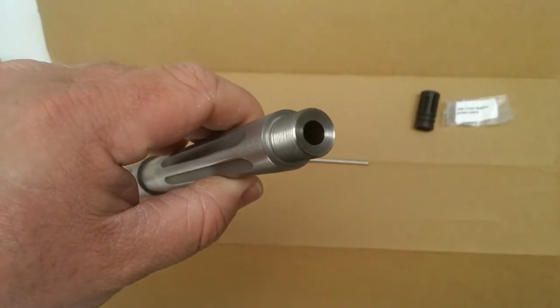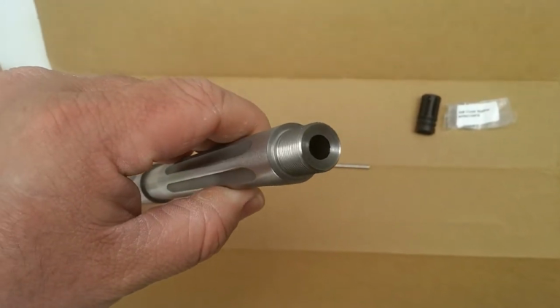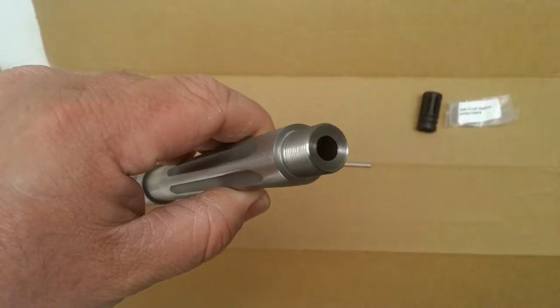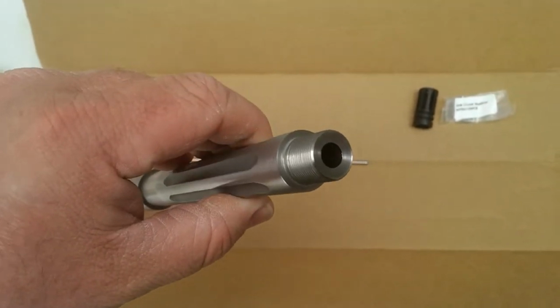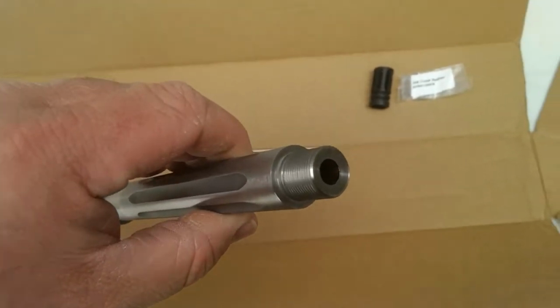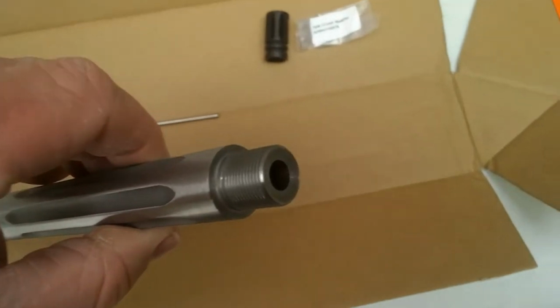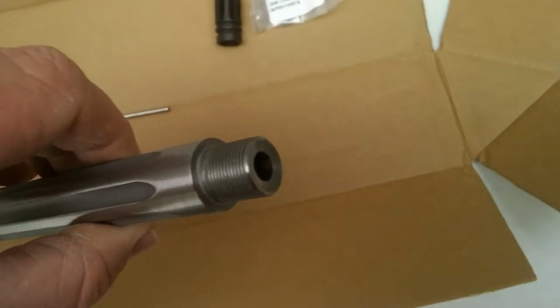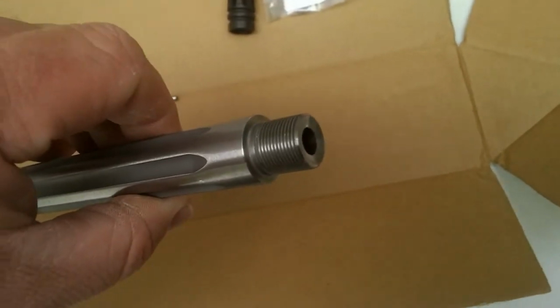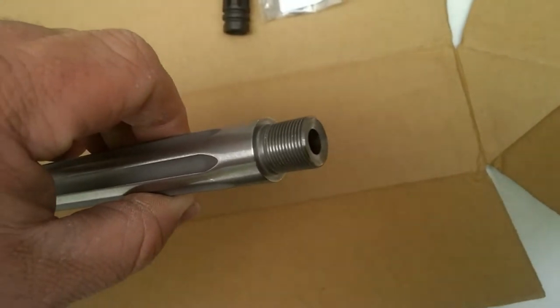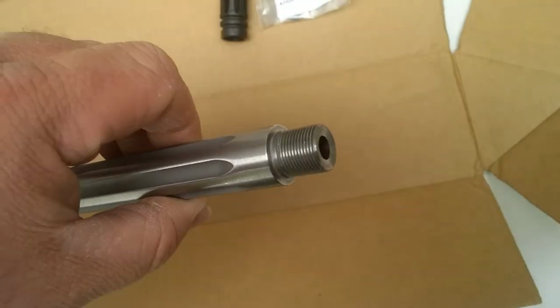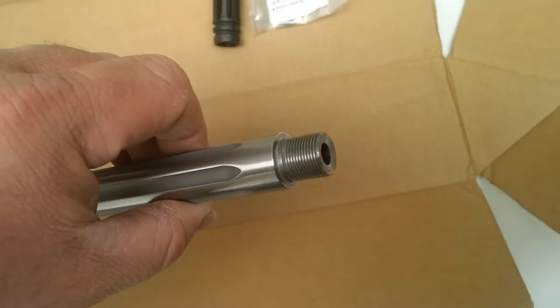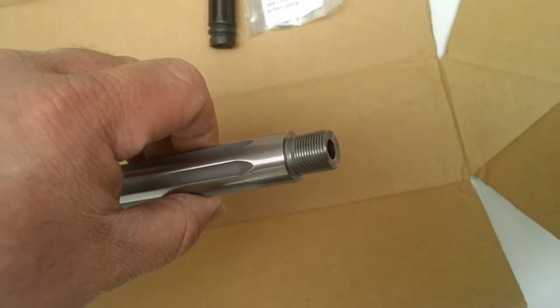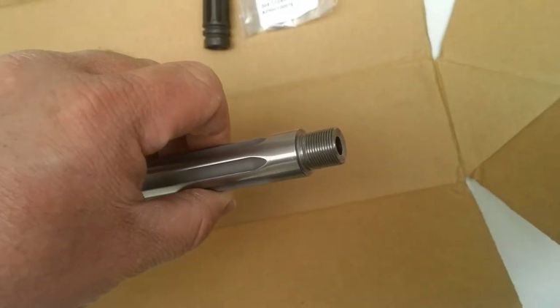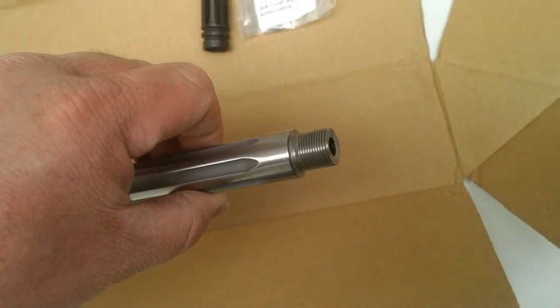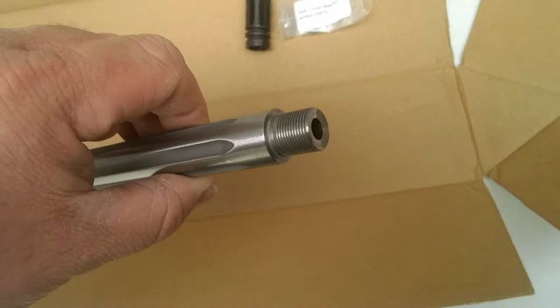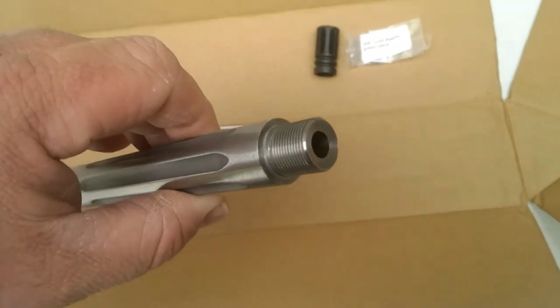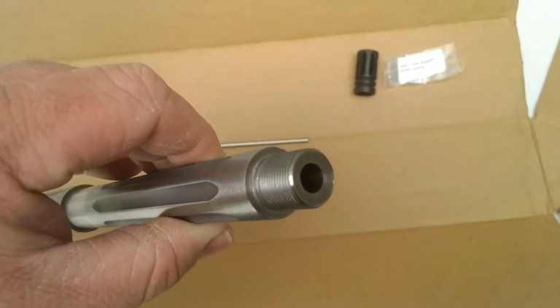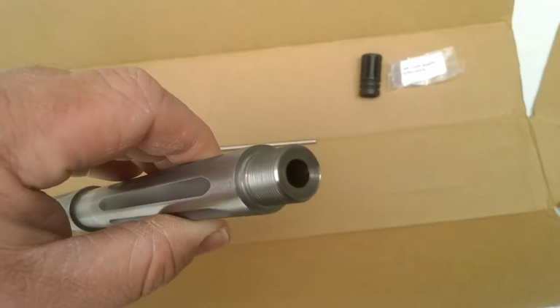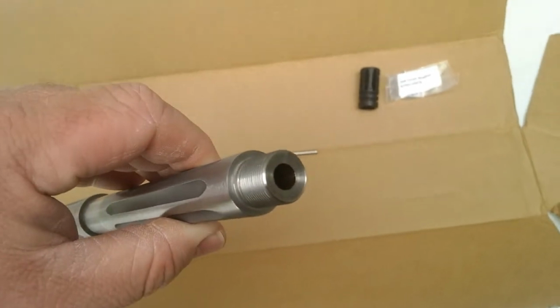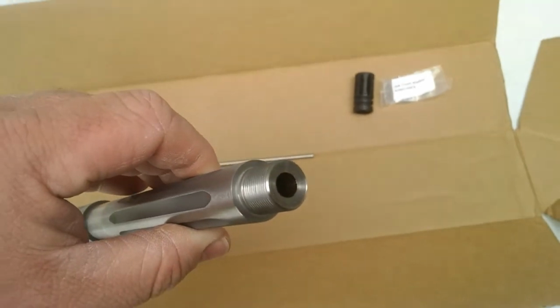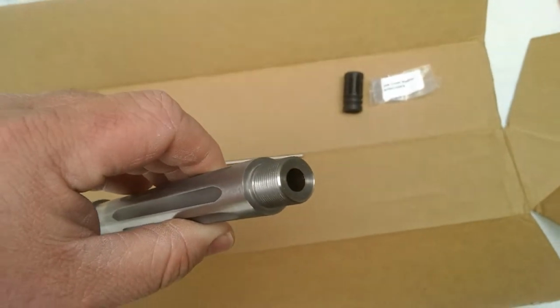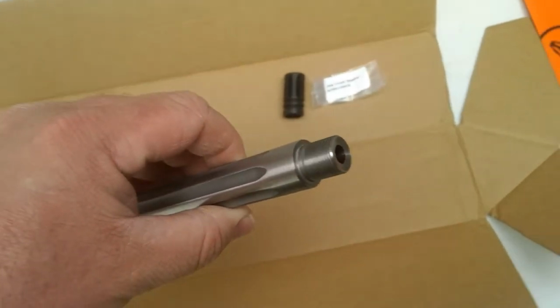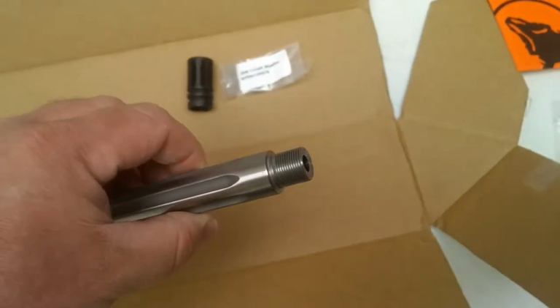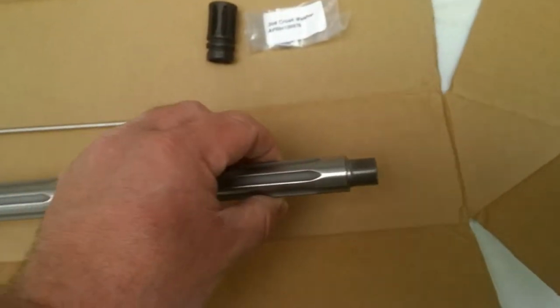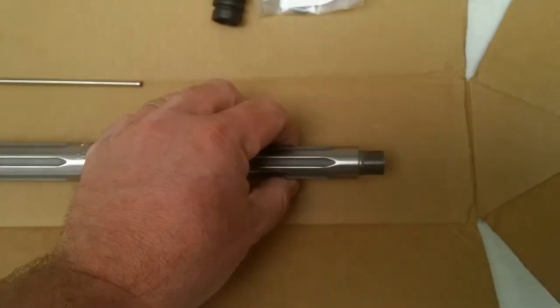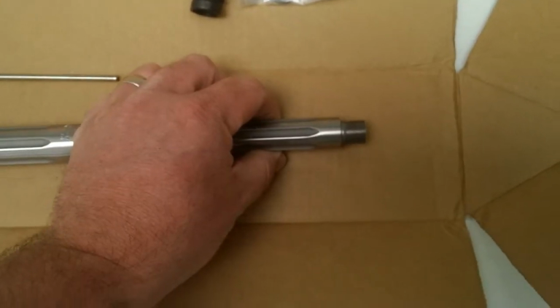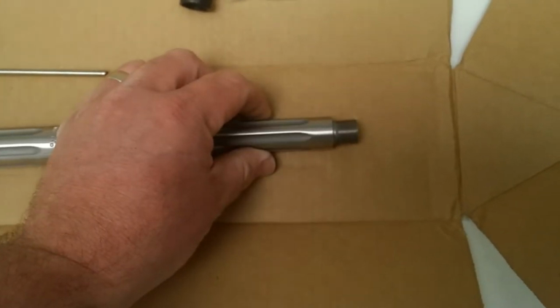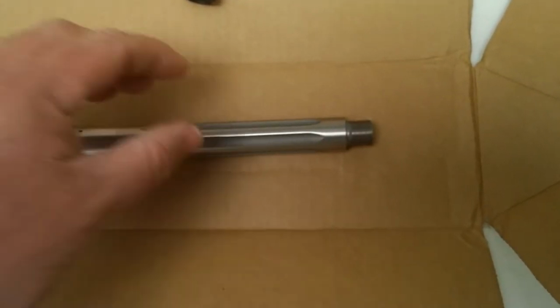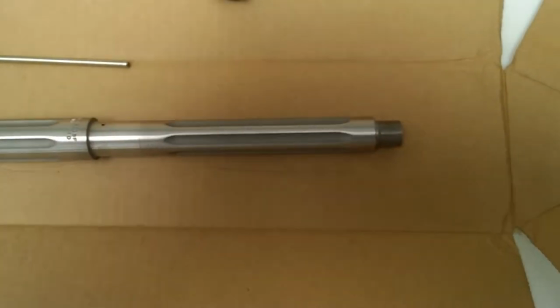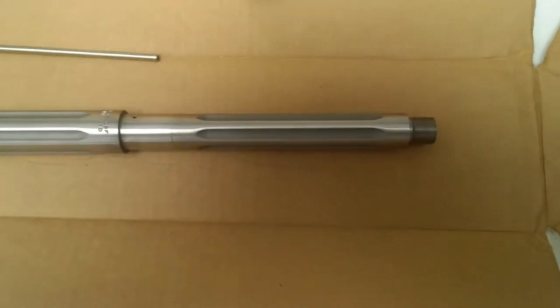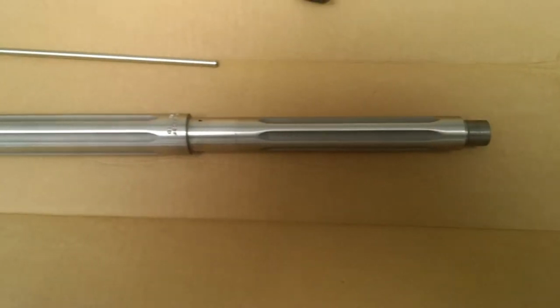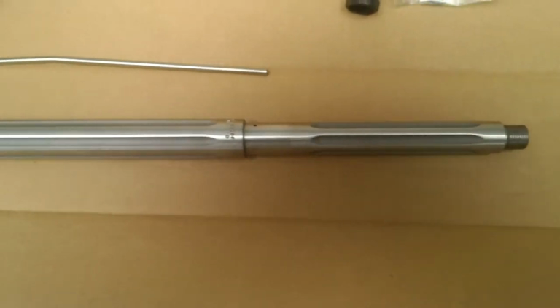Nice crown. I don't know if you can see the angle there, but it's crowned nicely. 5/8-24 threads for typical .308.